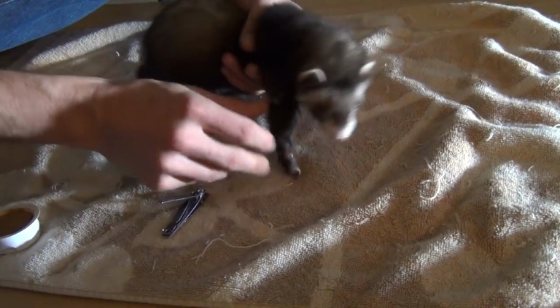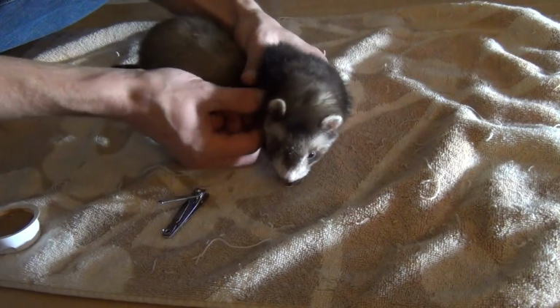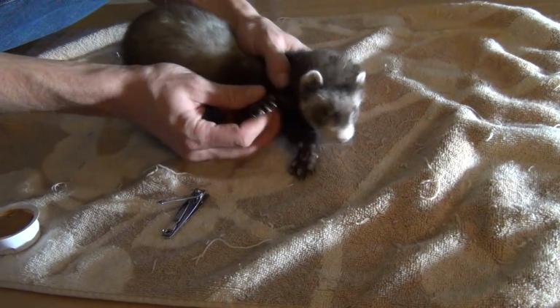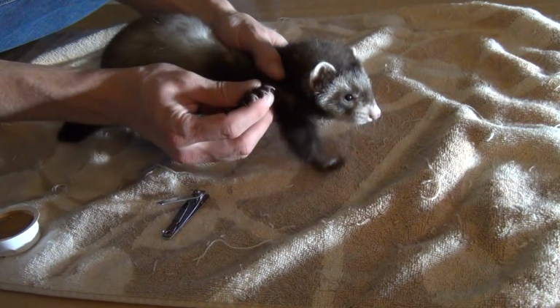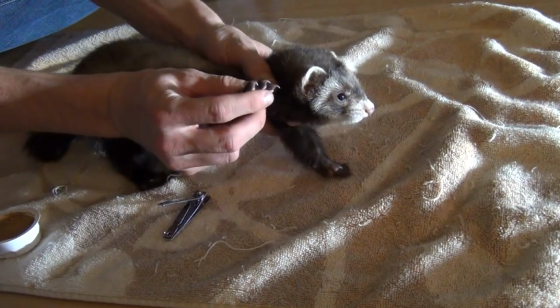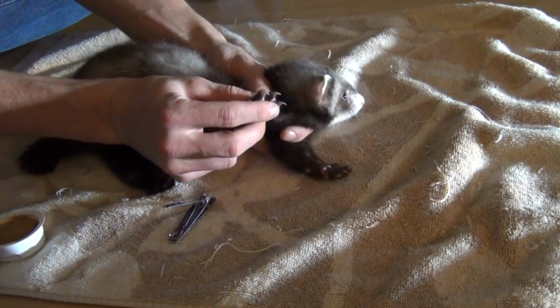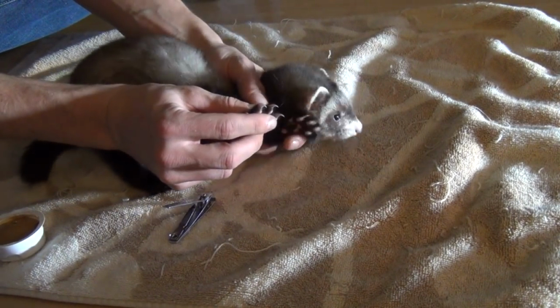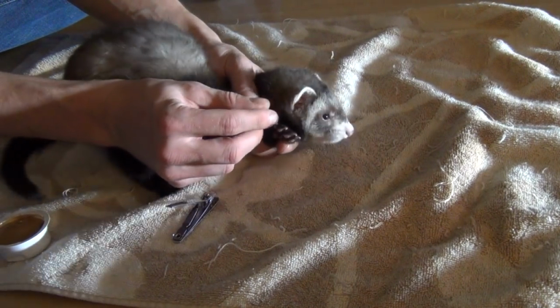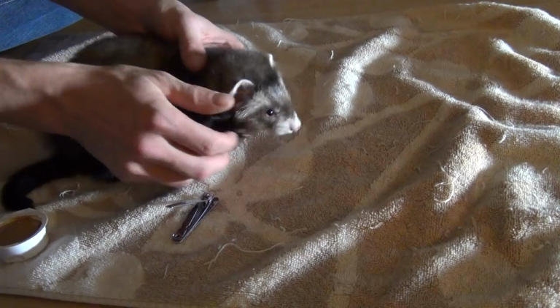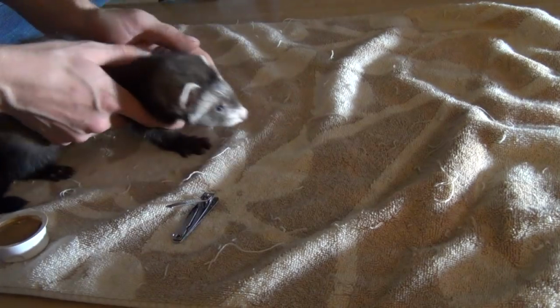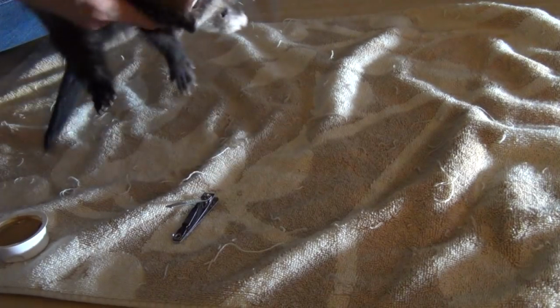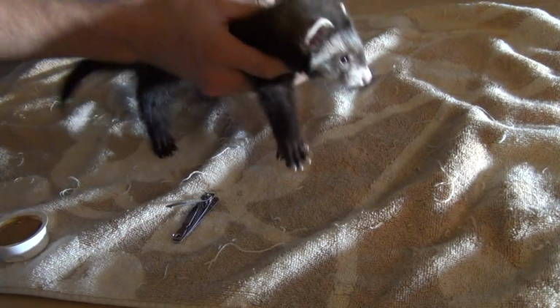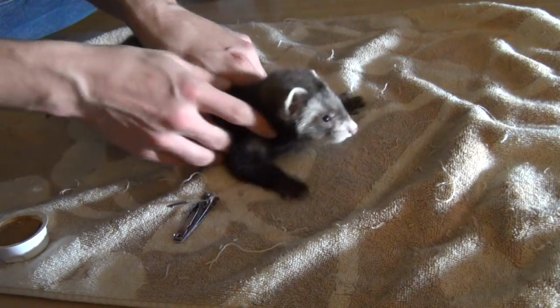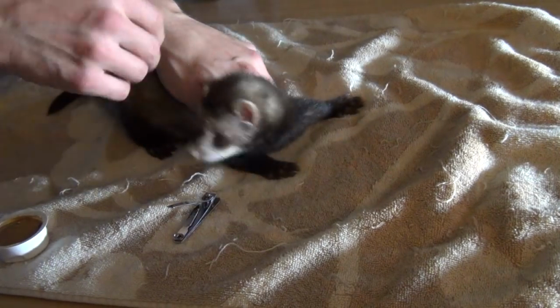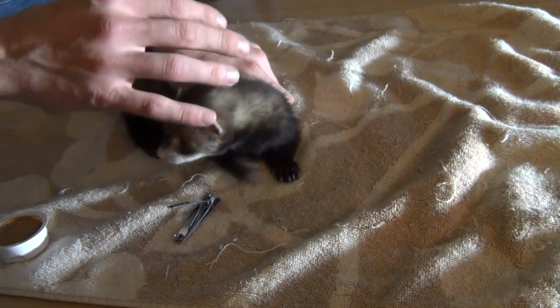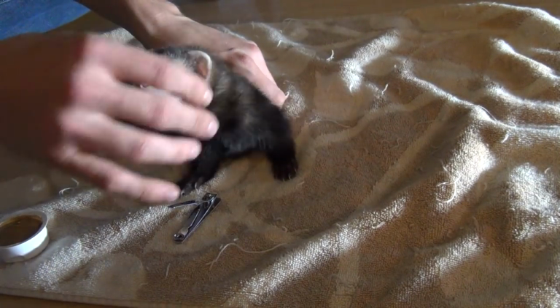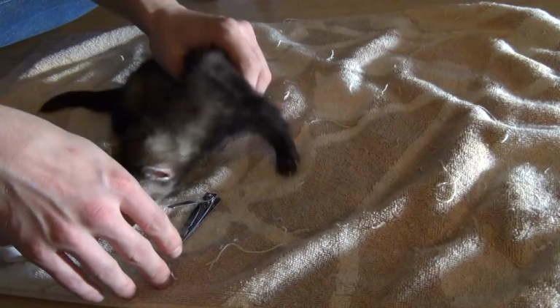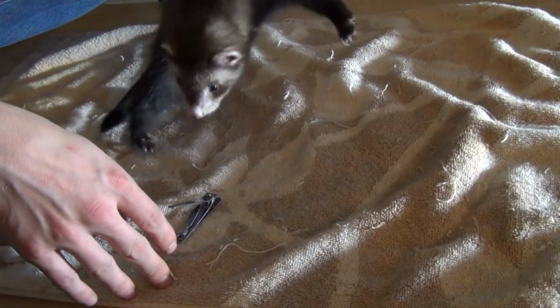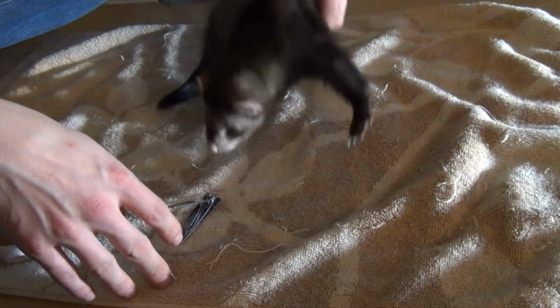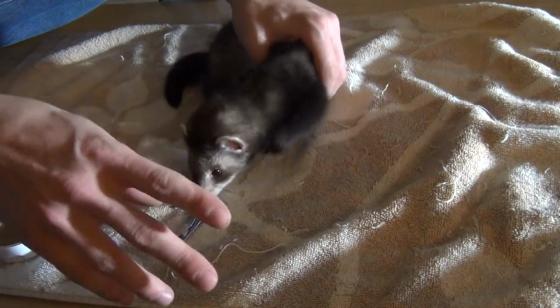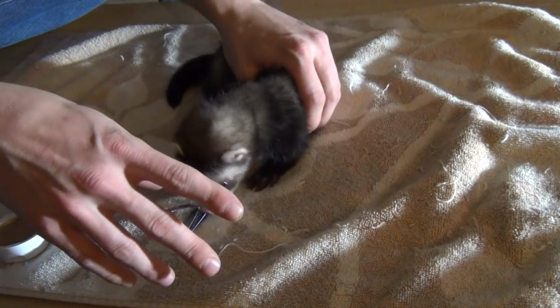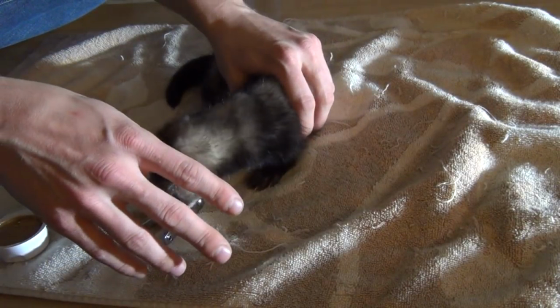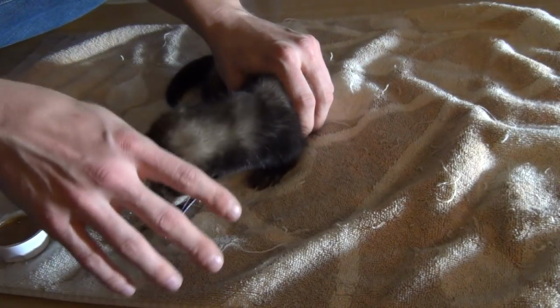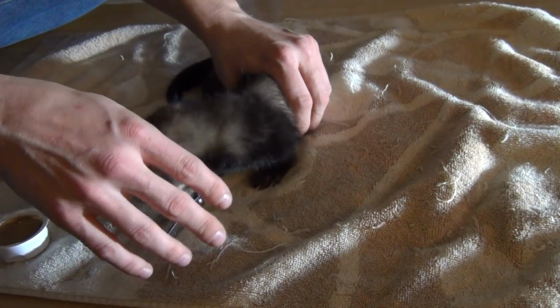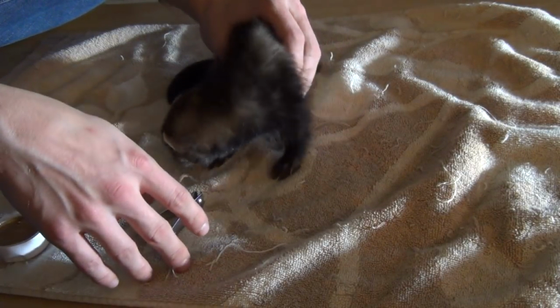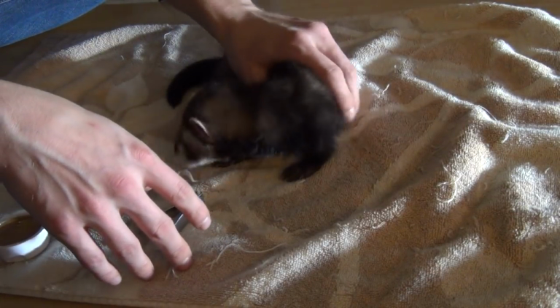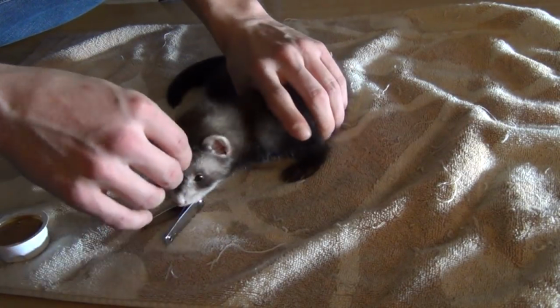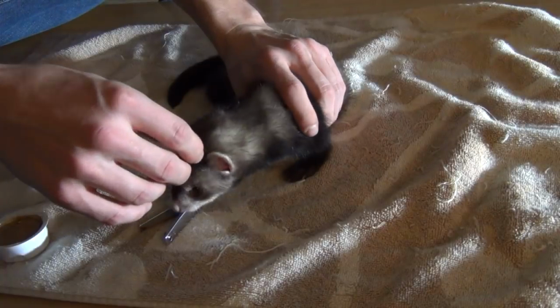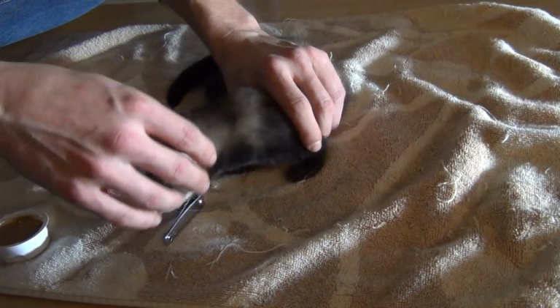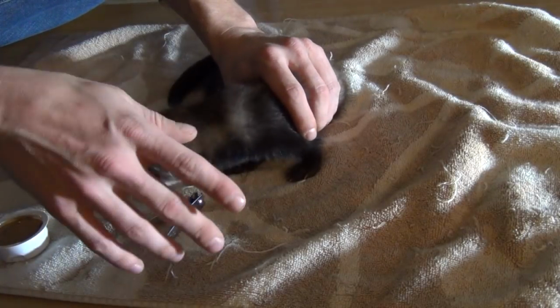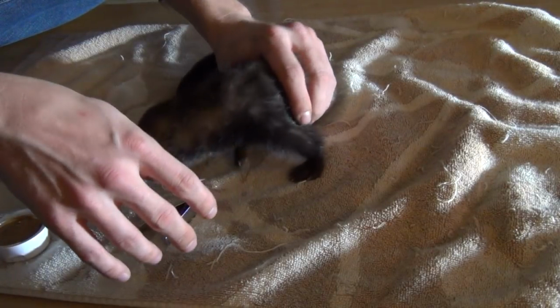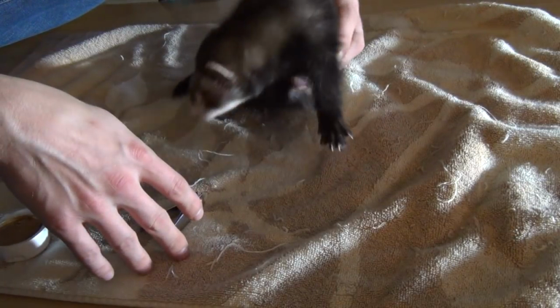You want to be careful when cutting not to cut too far. There are blood vessels that go into the nails and you don't want to cut too deep and make them bleed. If you do happen to make them bleed, flour is great at stopping the bleeding — just all-purpose home flour.